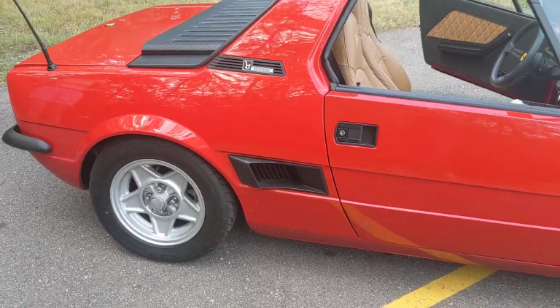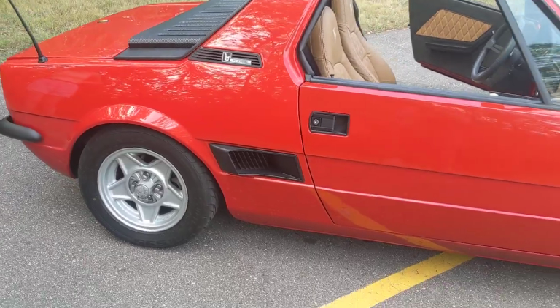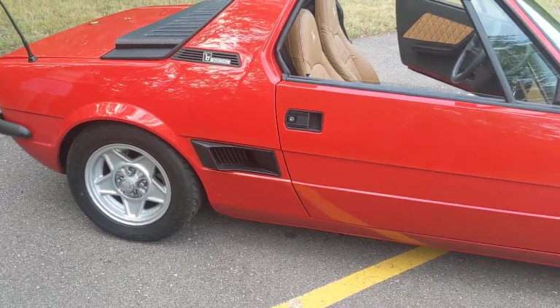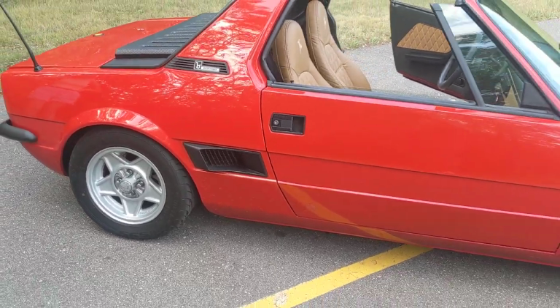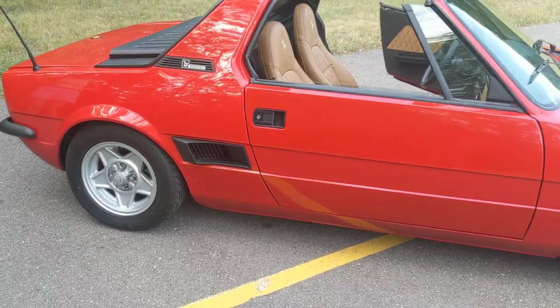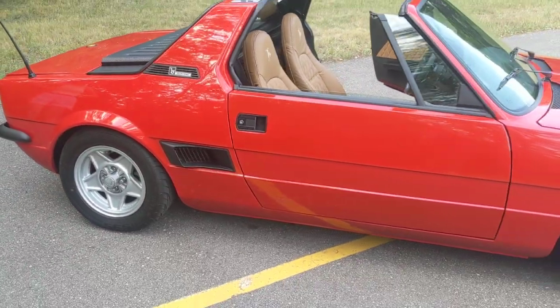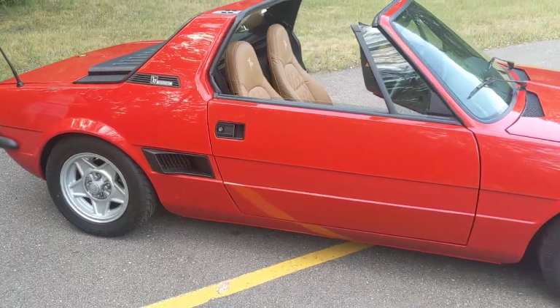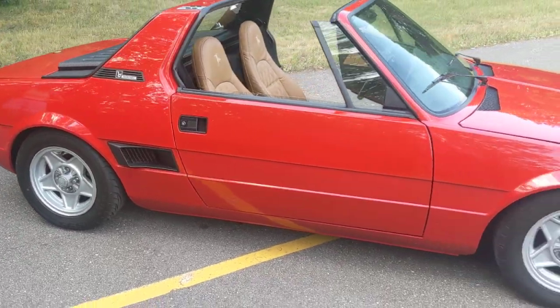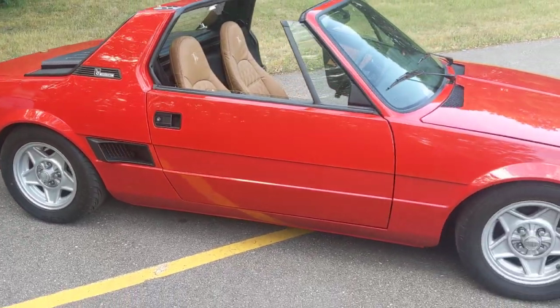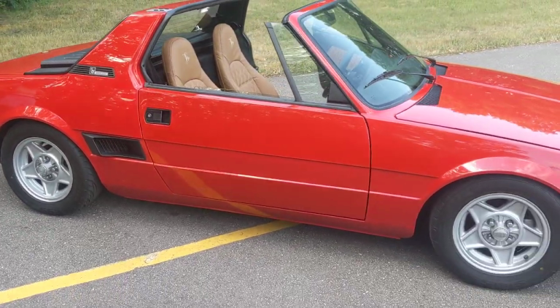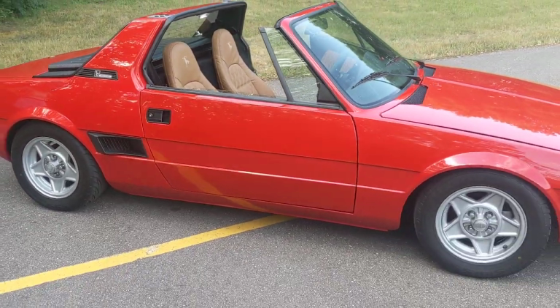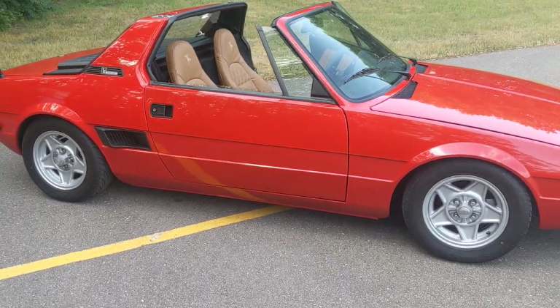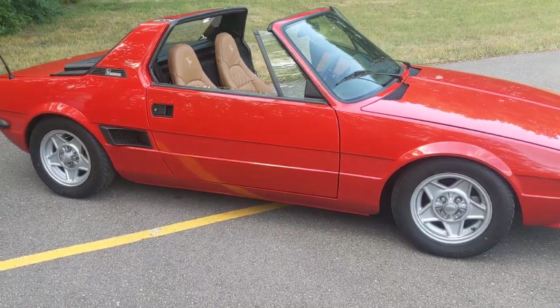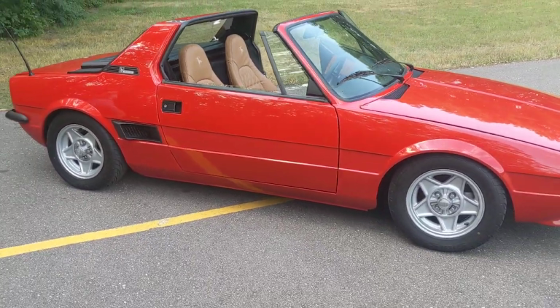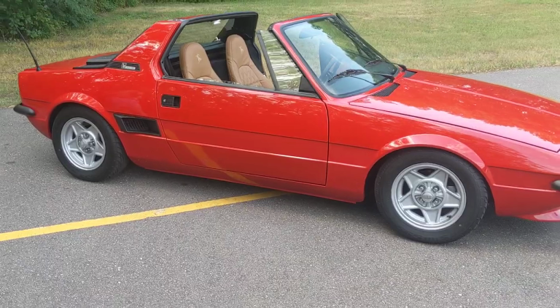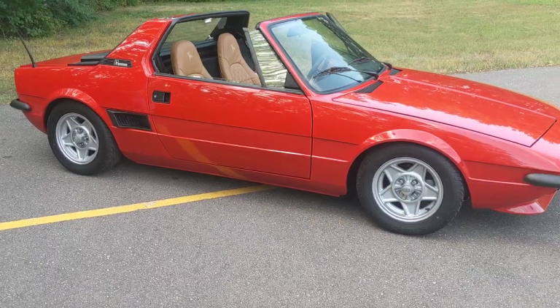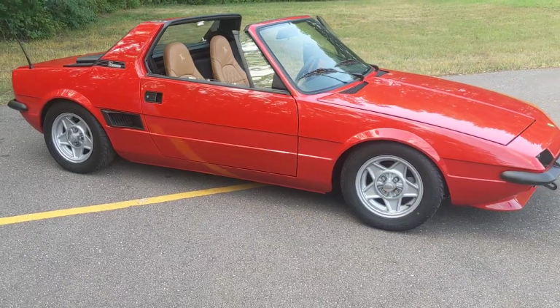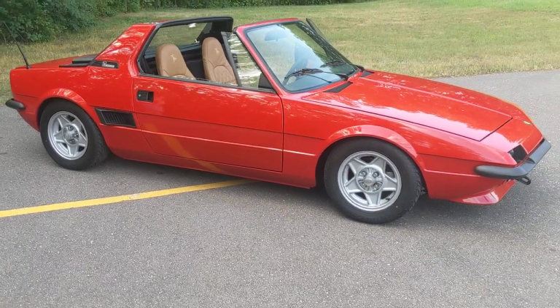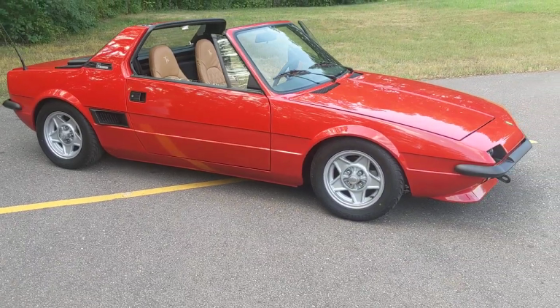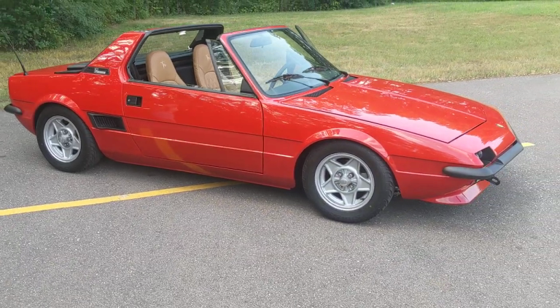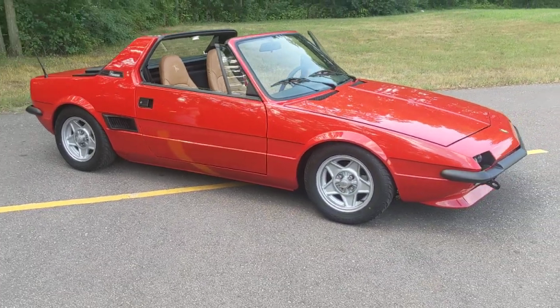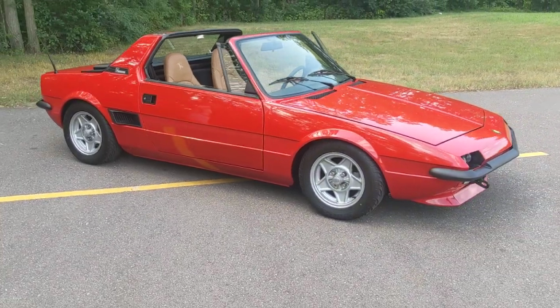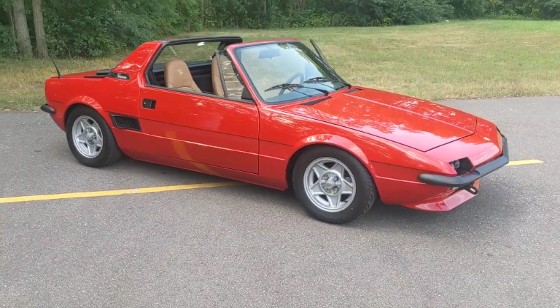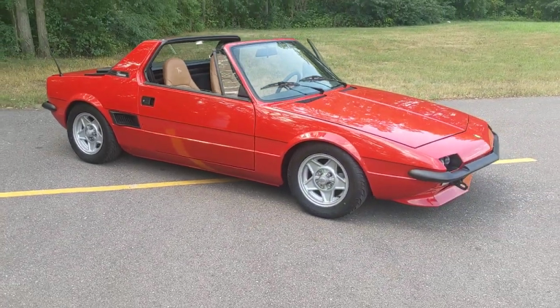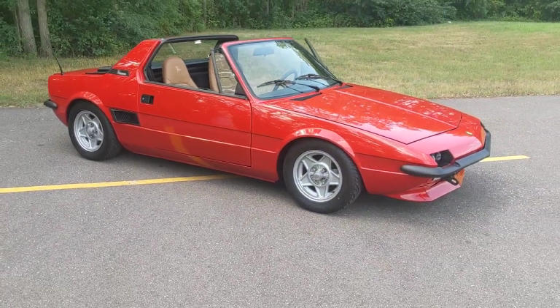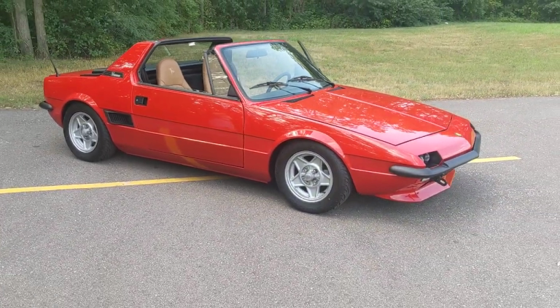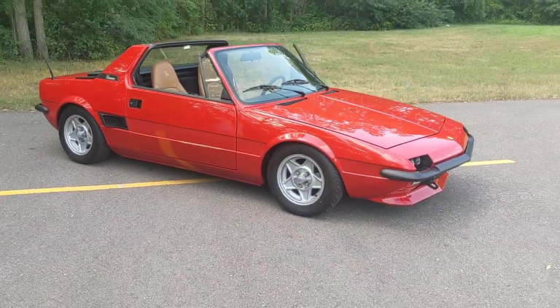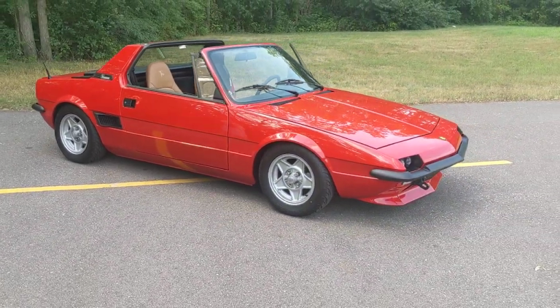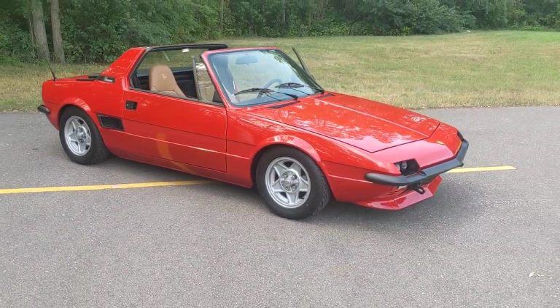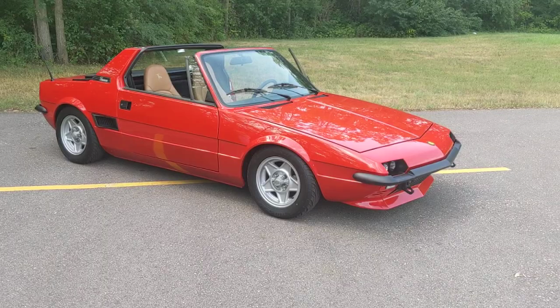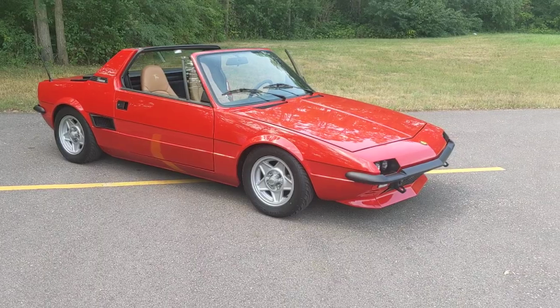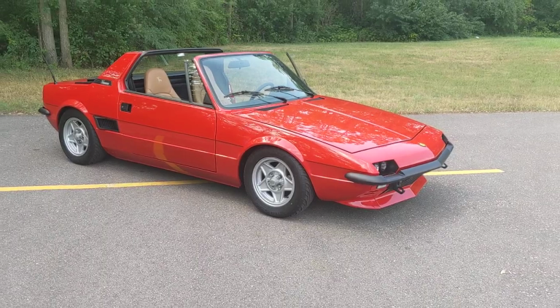The car is extremely fun to drive, light and nimble. I hope the next owner has as much fun with it as I have.